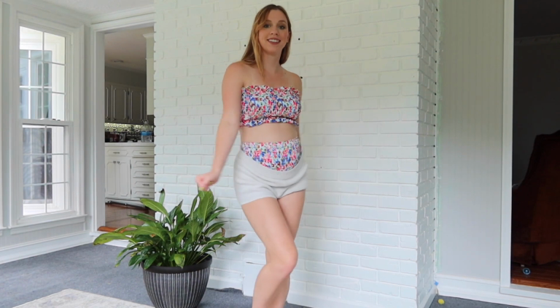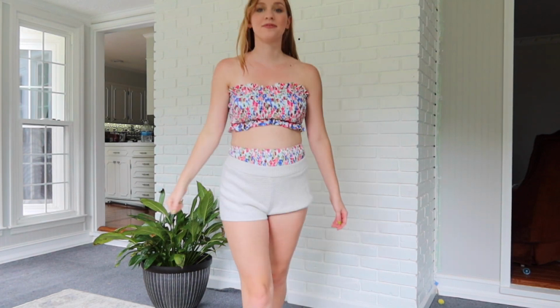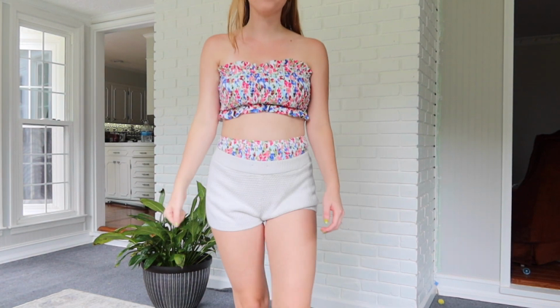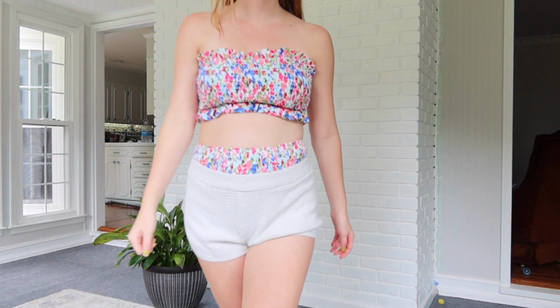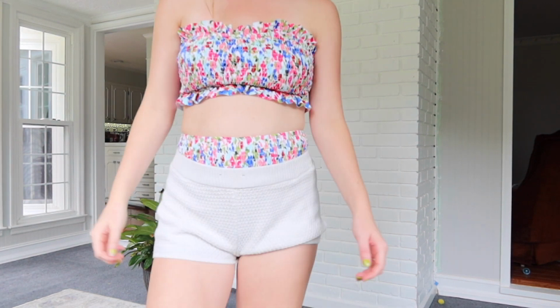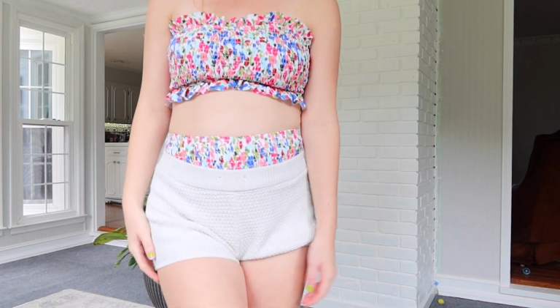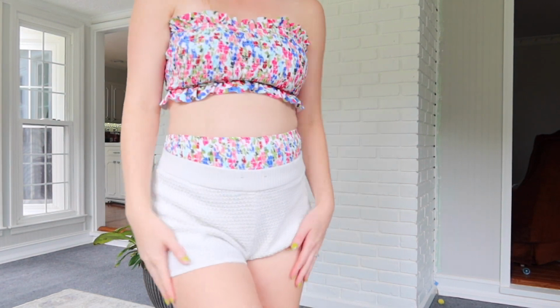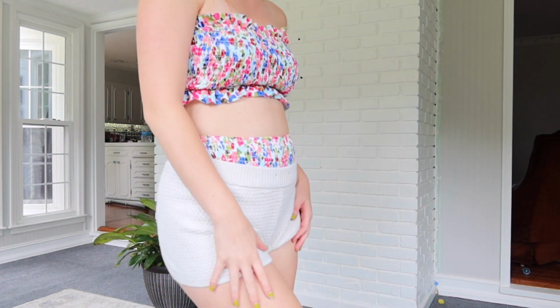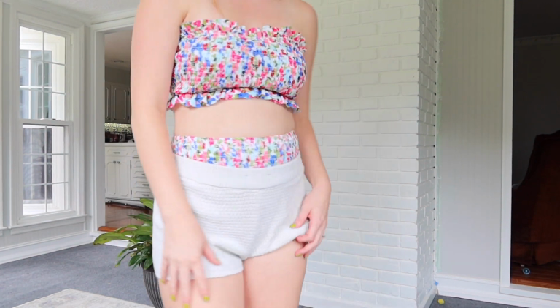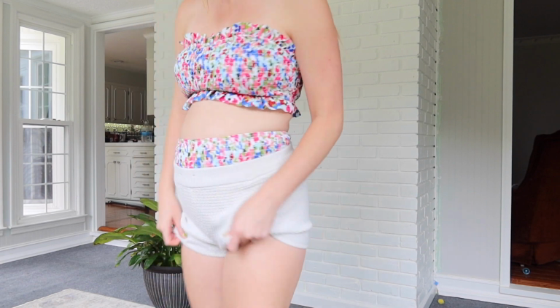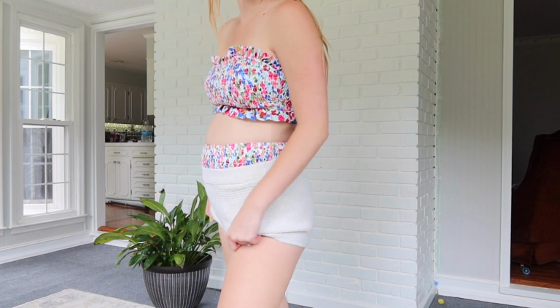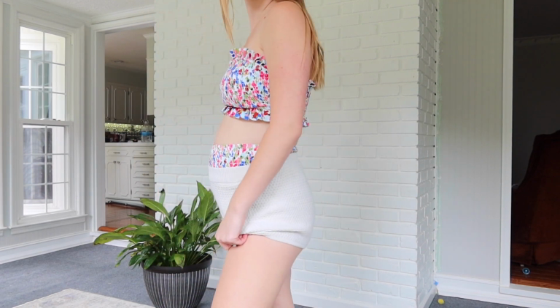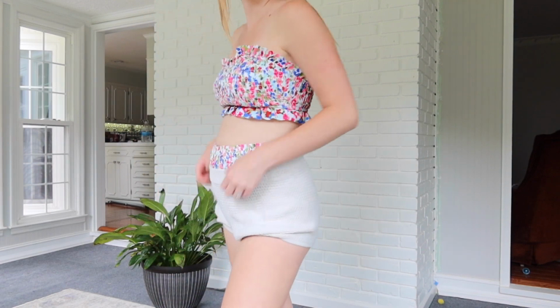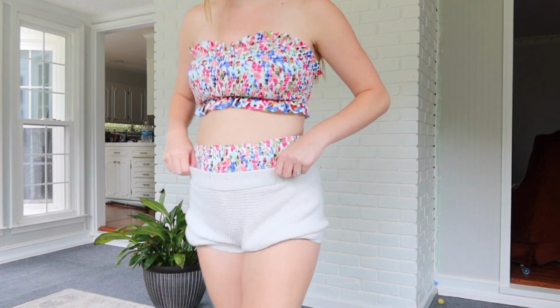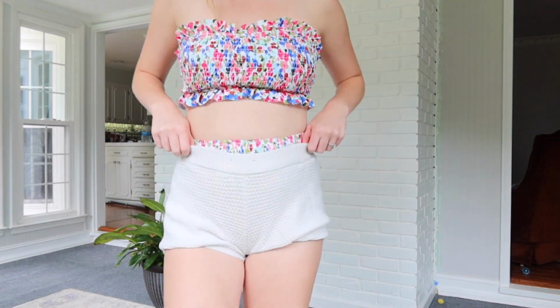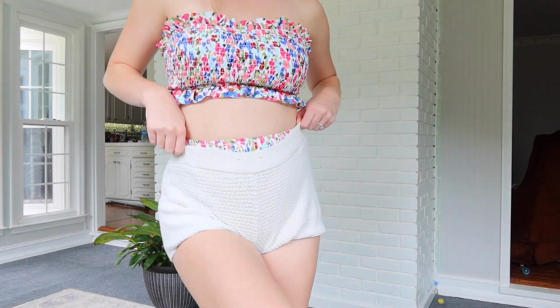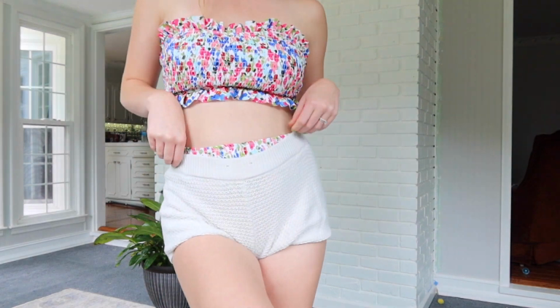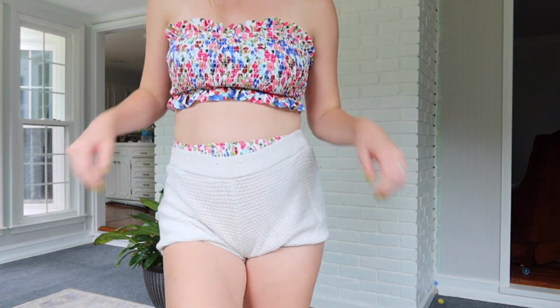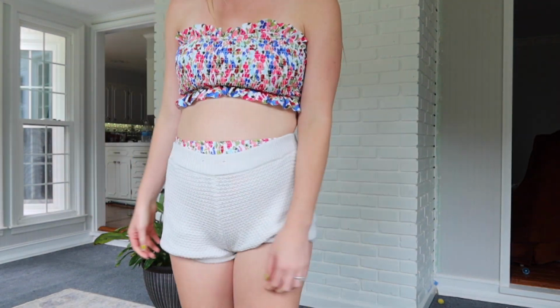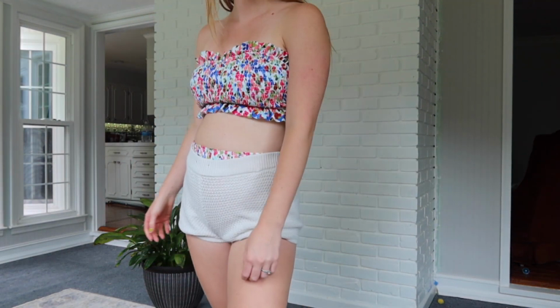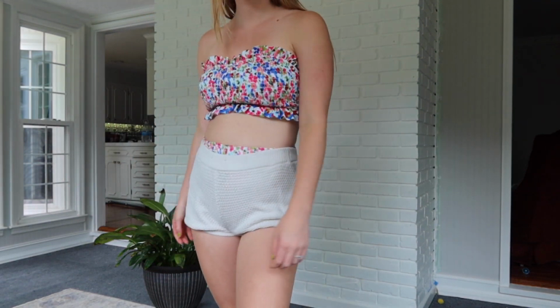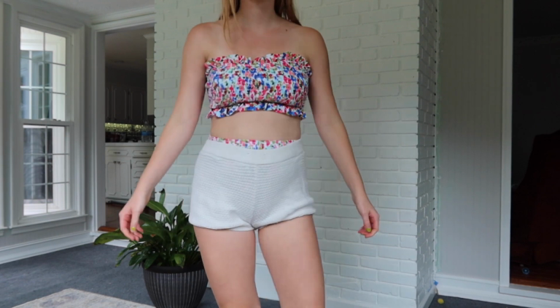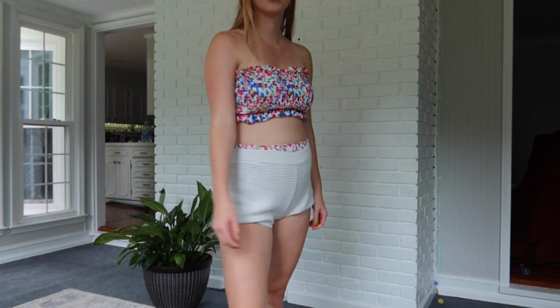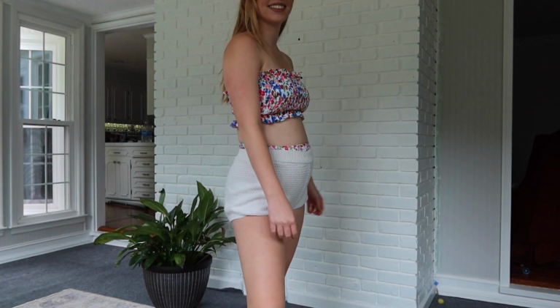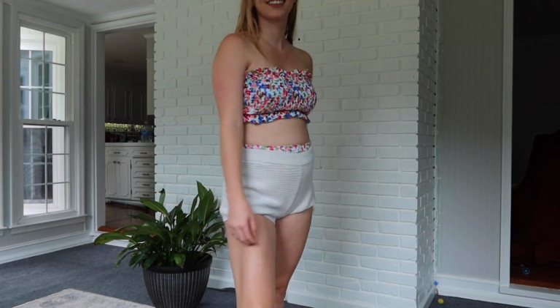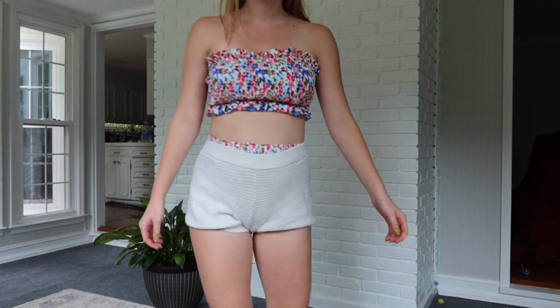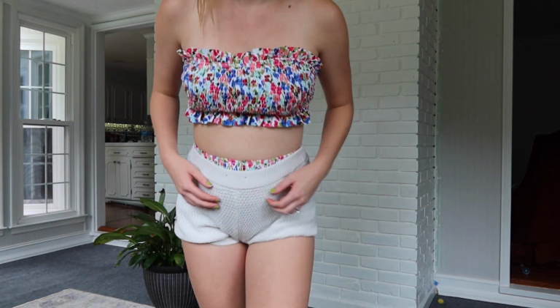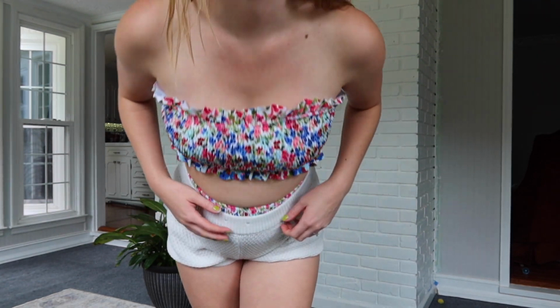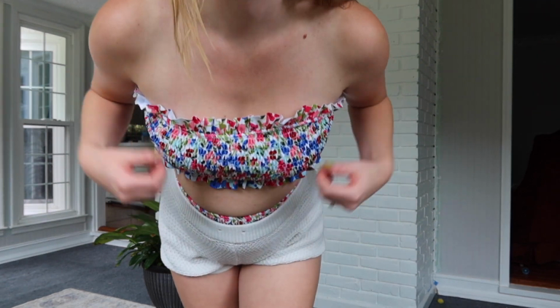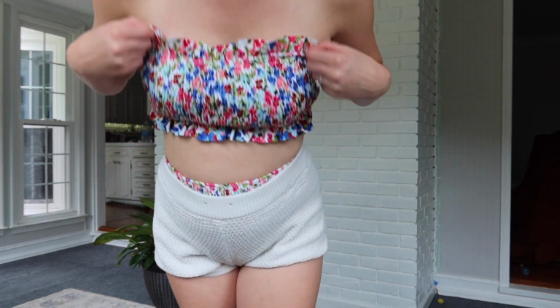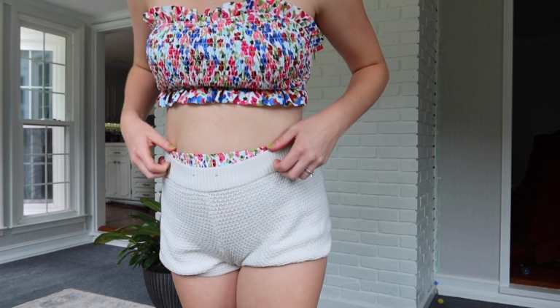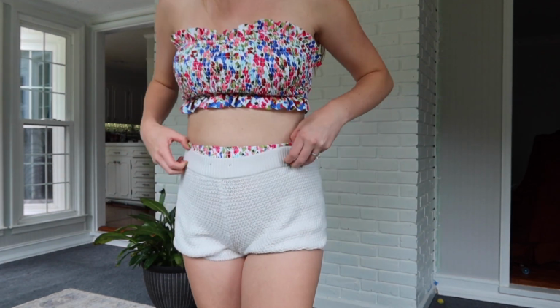I threw on some knit shorts I bought at Walmart a while ago just so I'm not completely in a bathing suit on the internet. I love how the top comes up and I can just tell this is going to be so cute with the bump — I'm pumped! I have to plan a beach trip now. And yes, I know the knit shorts are way too small, but I just wanted to cover up a little more so don't judge.